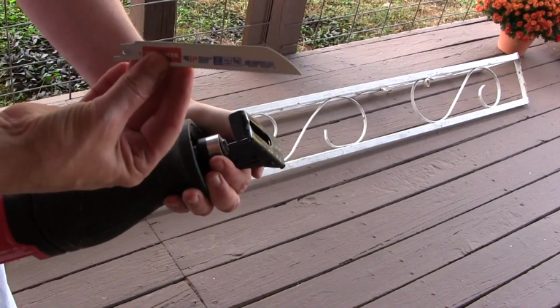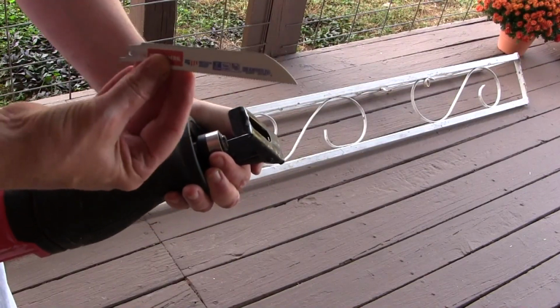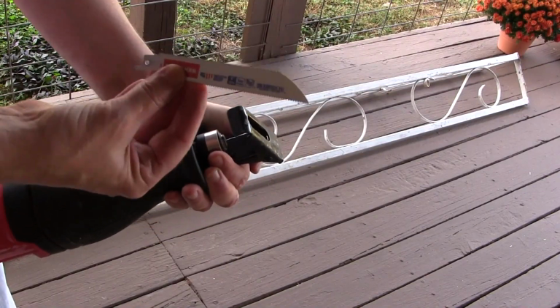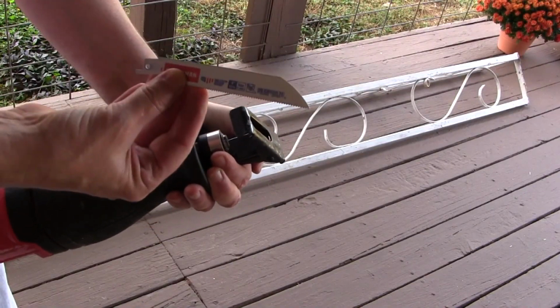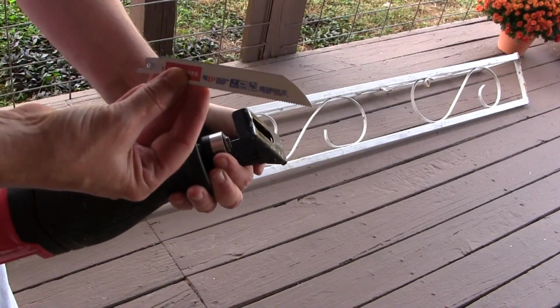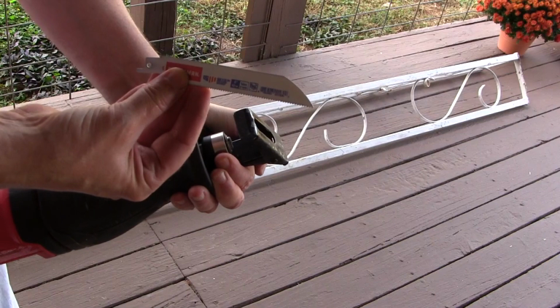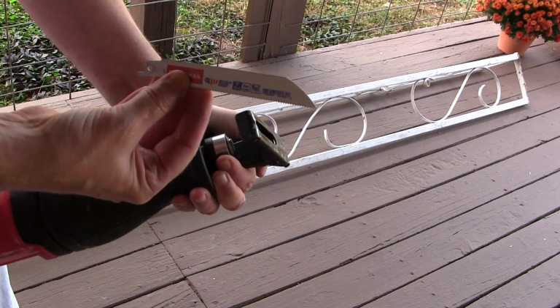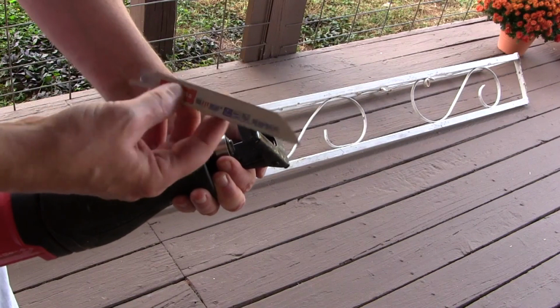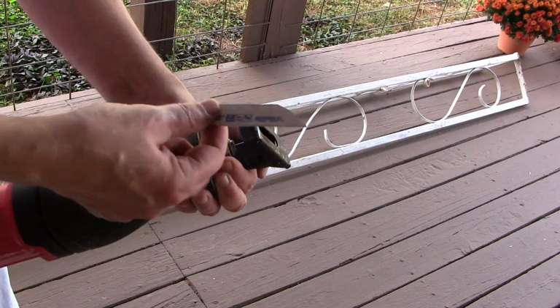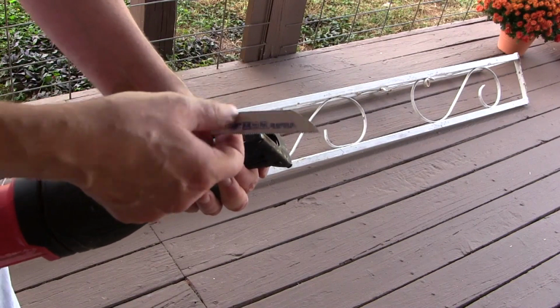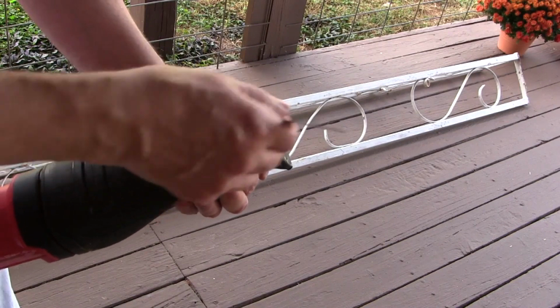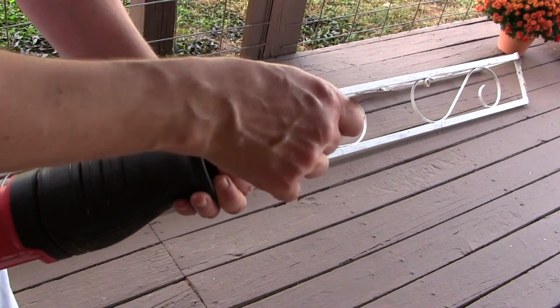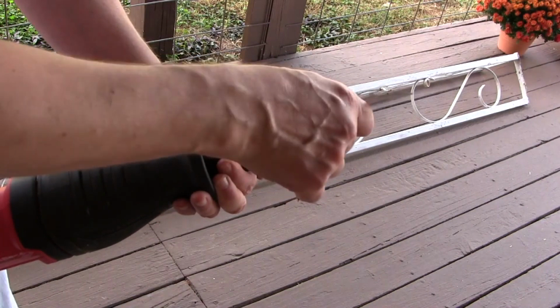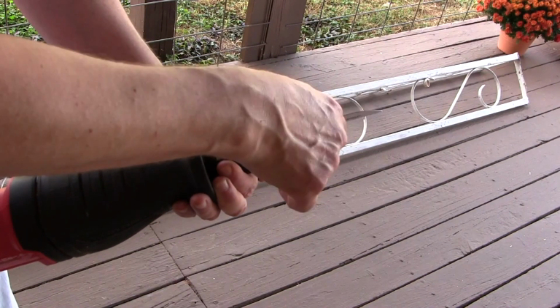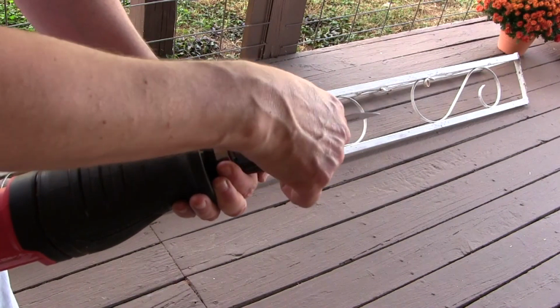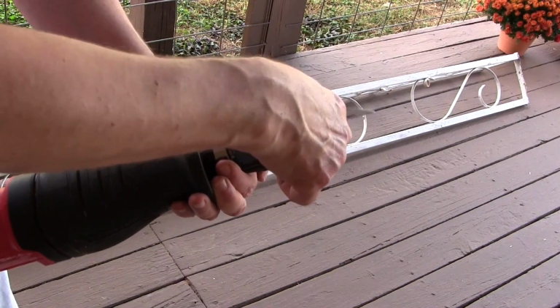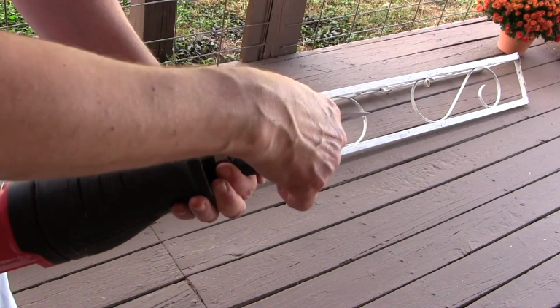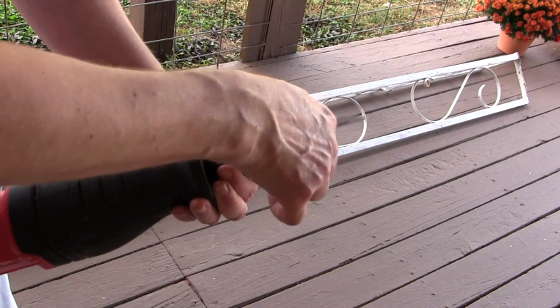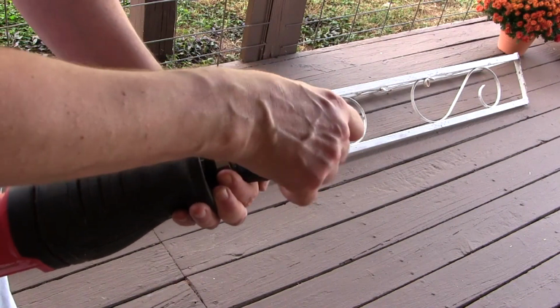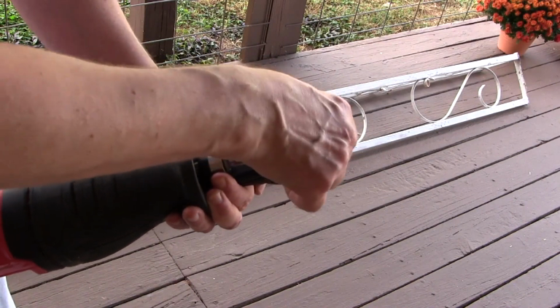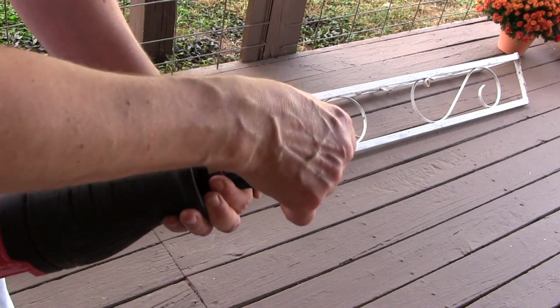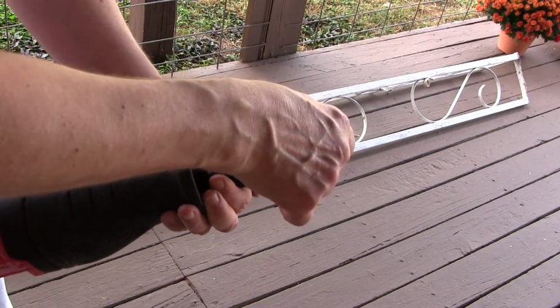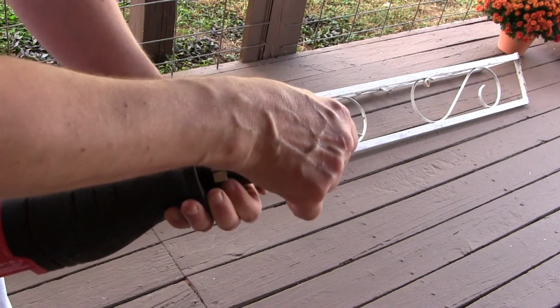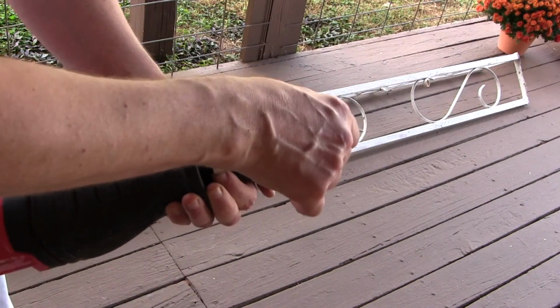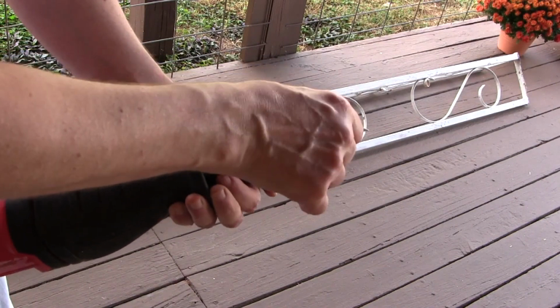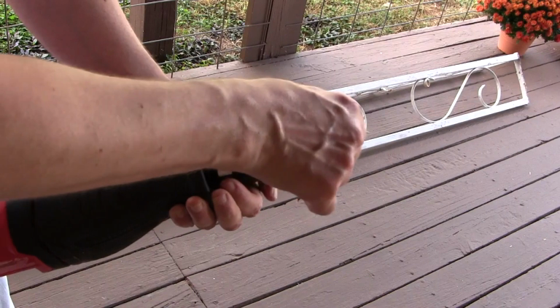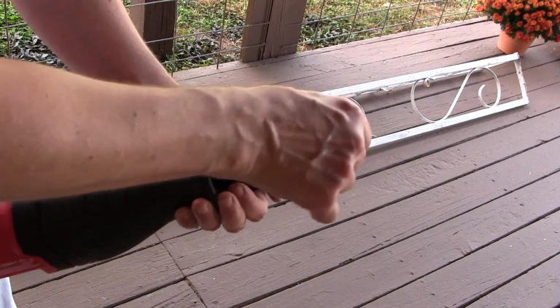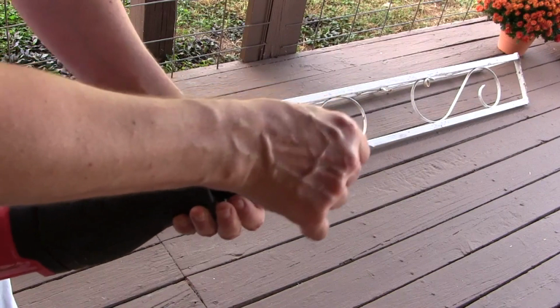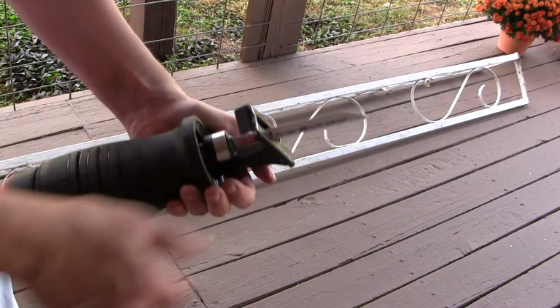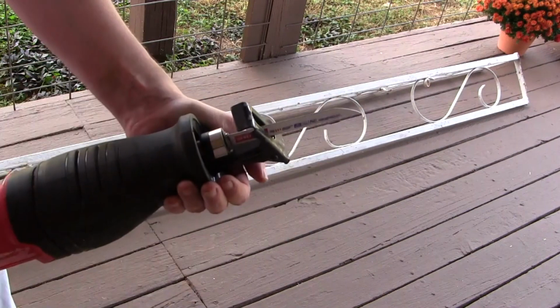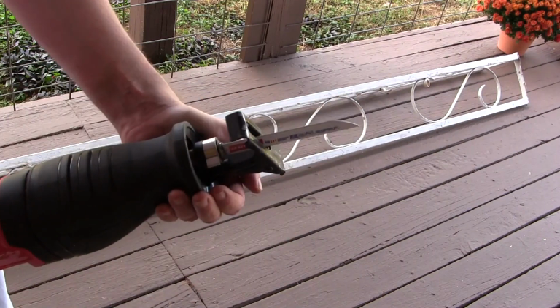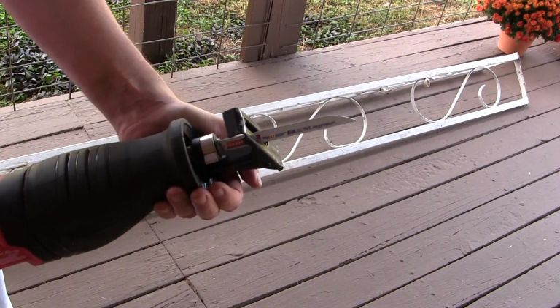I got this Craftsman blade at Lowe's for about $2.50. I'm gonna drop that in and make sure it's locked up.